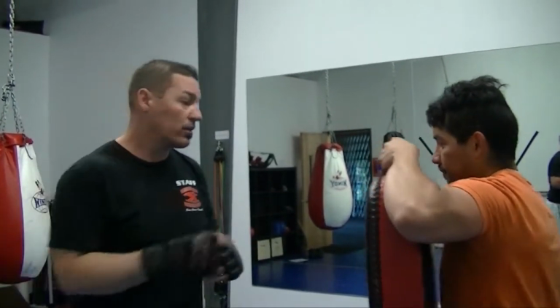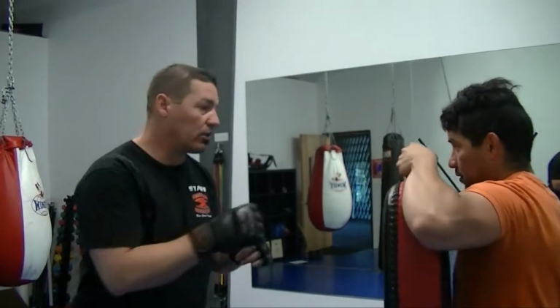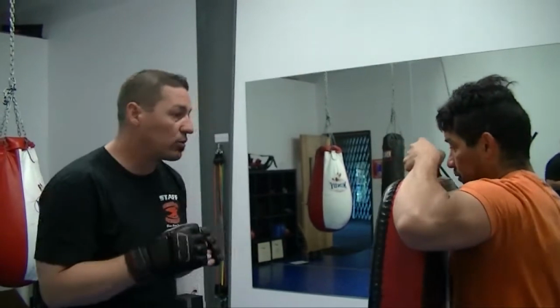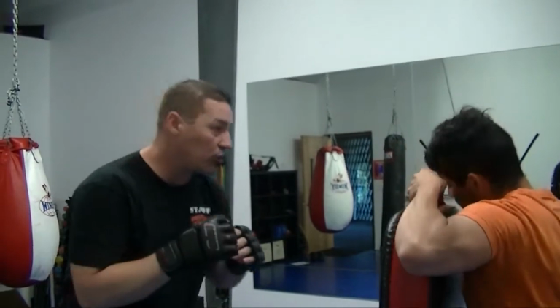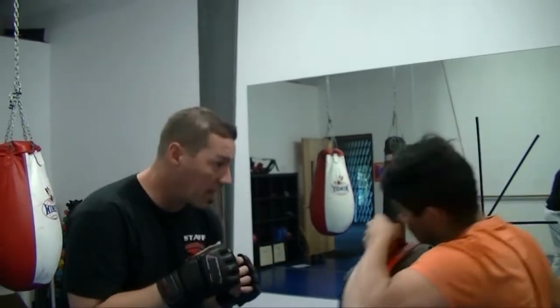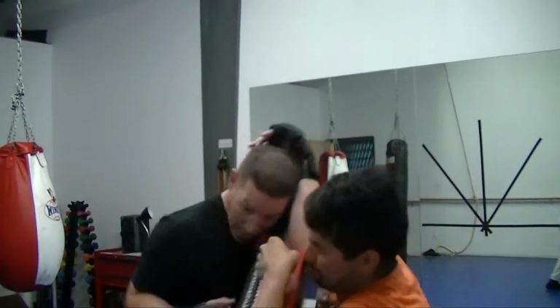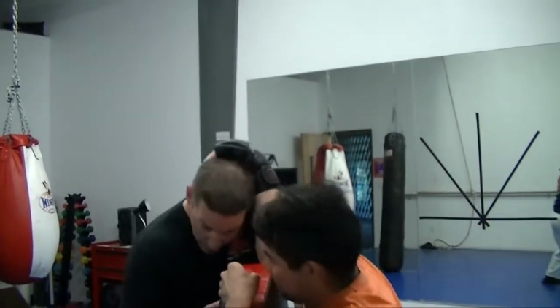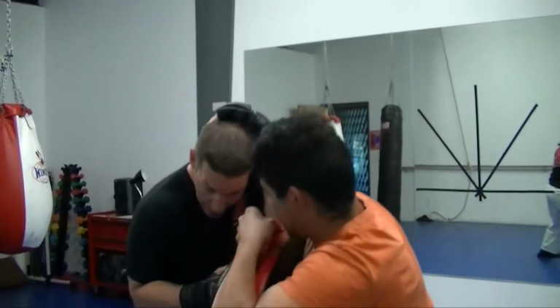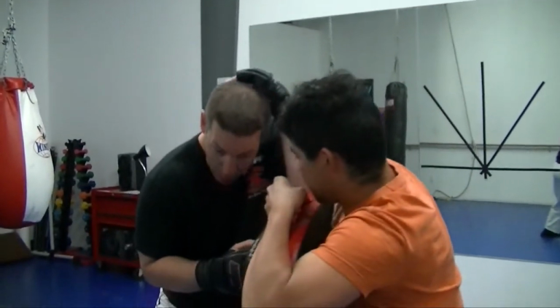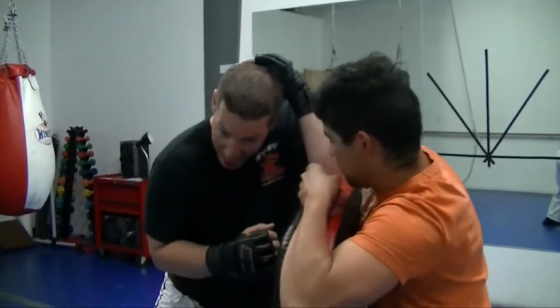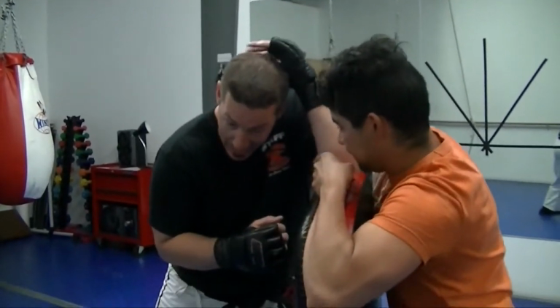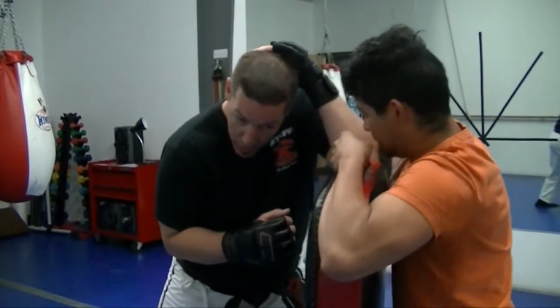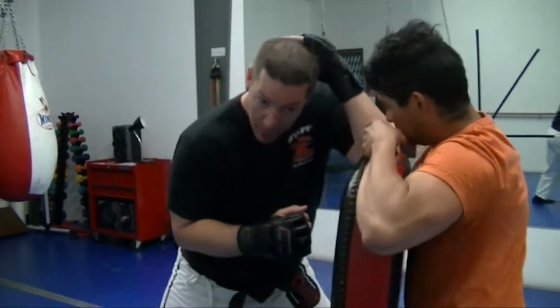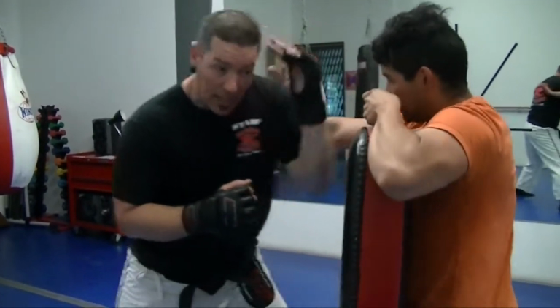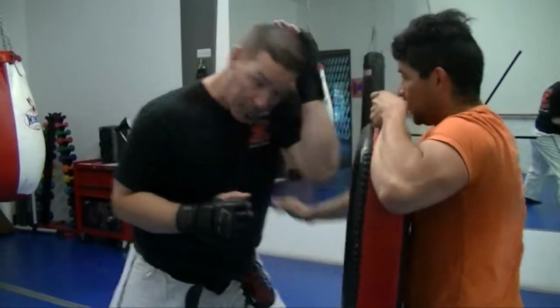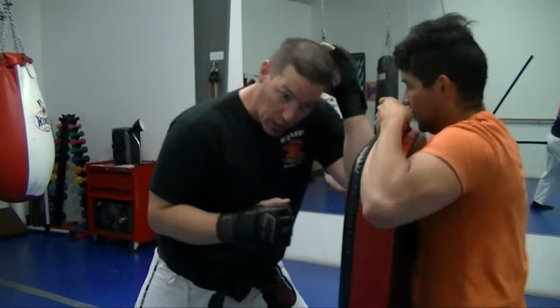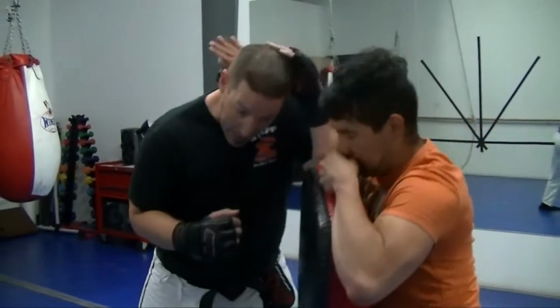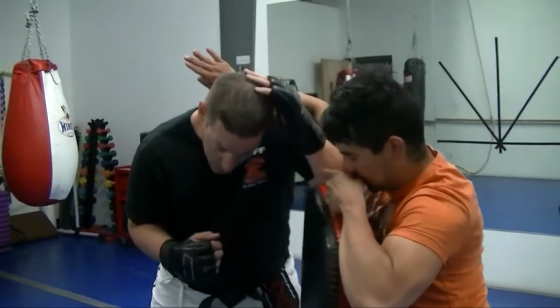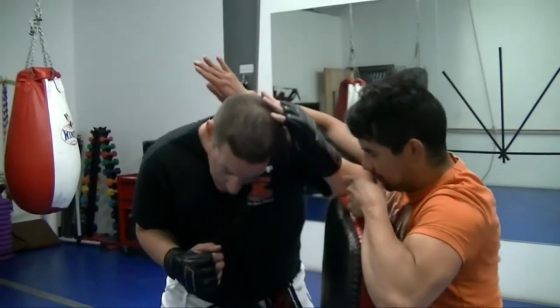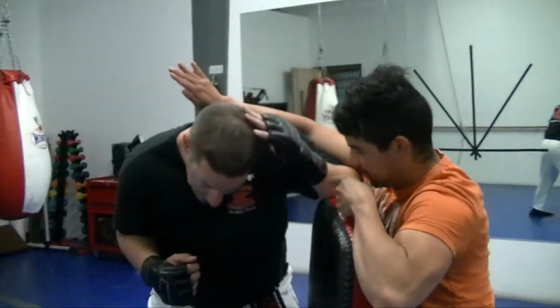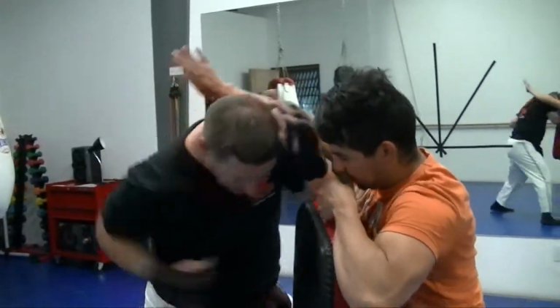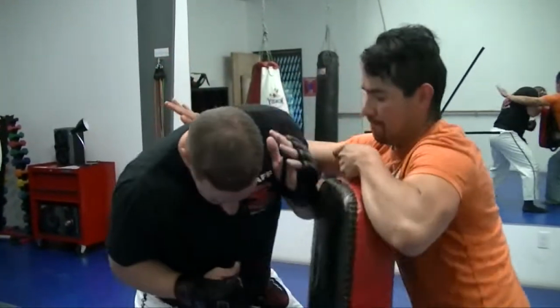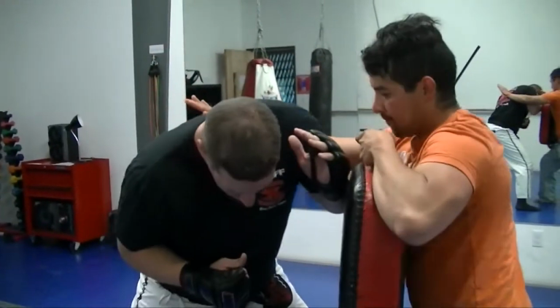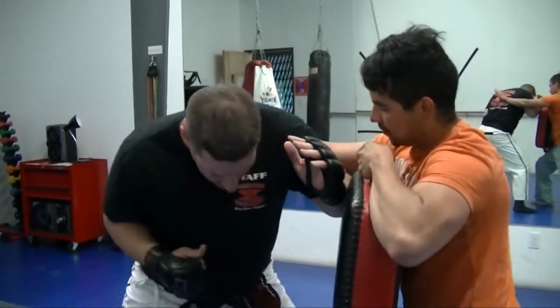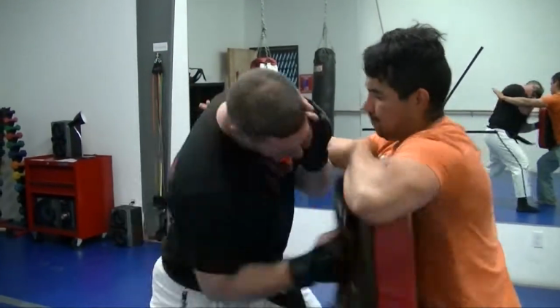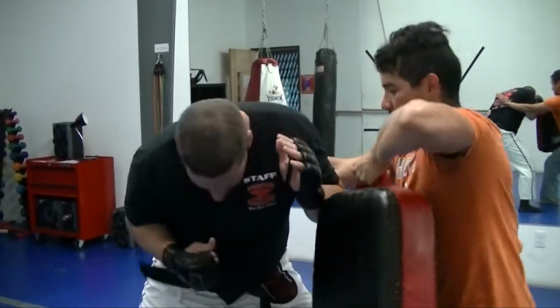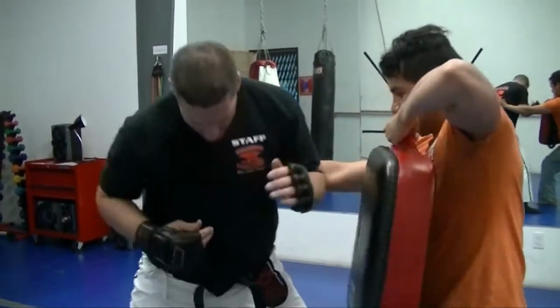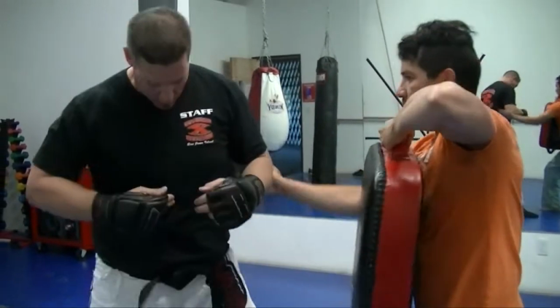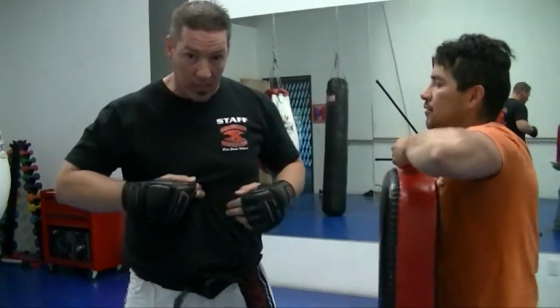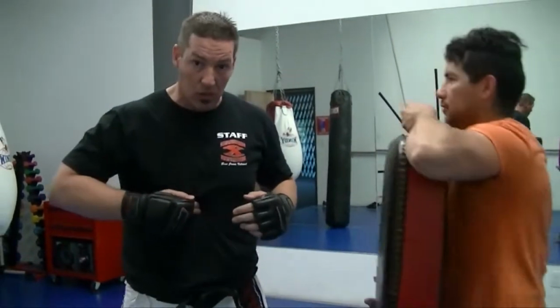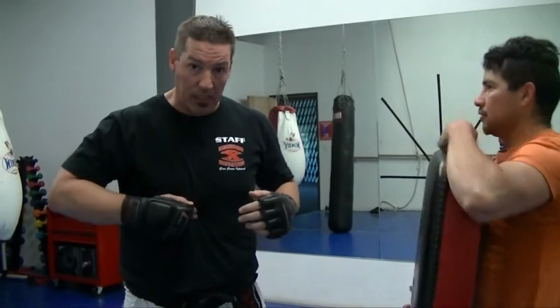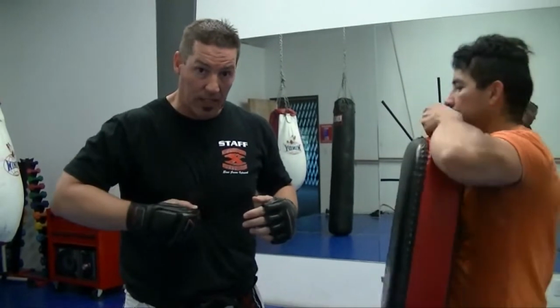He comes with an overhand right, I move in, I block it, and I let him know I'm there. I put a little pain into his arm, and then right there is just a quick turn right into the solar plexus.